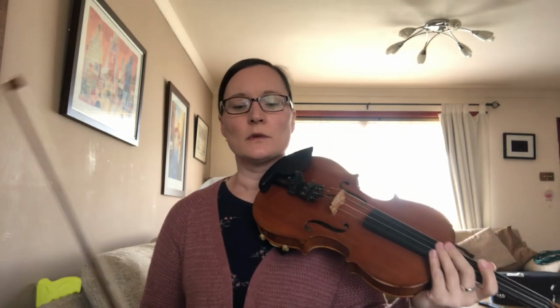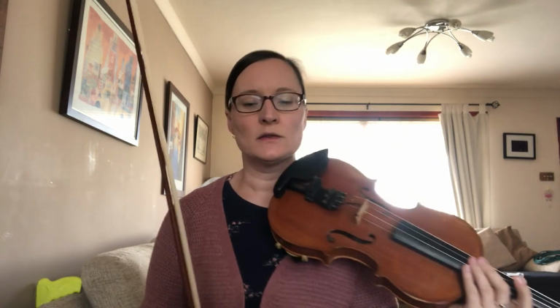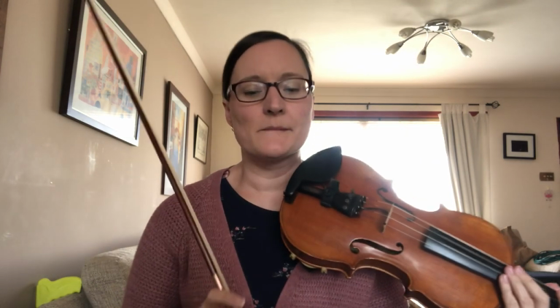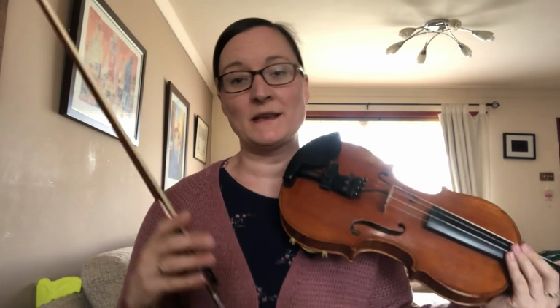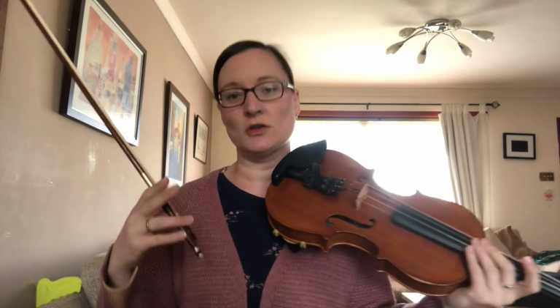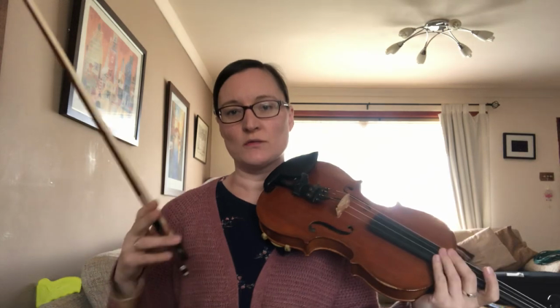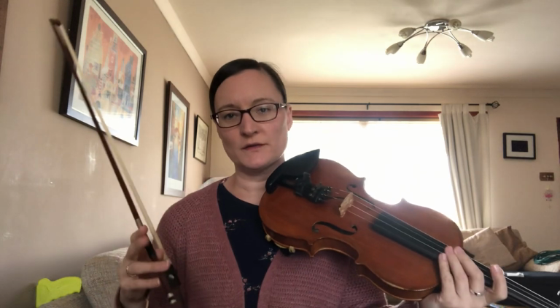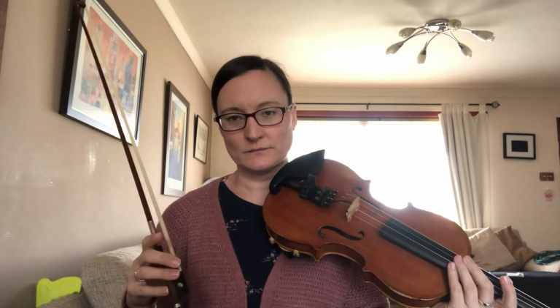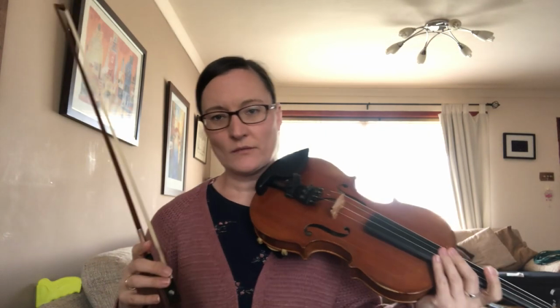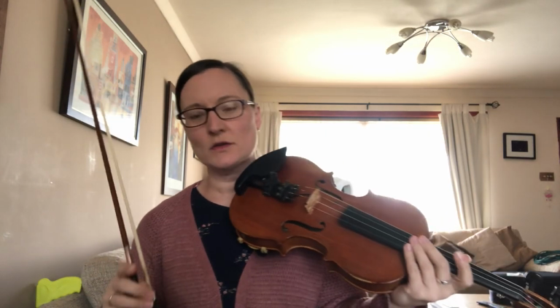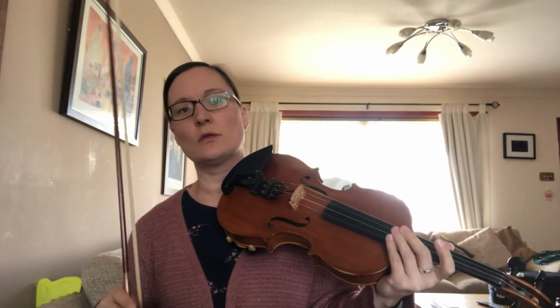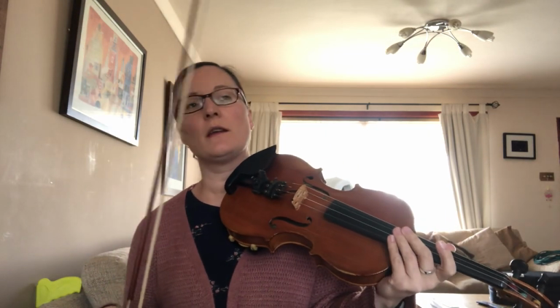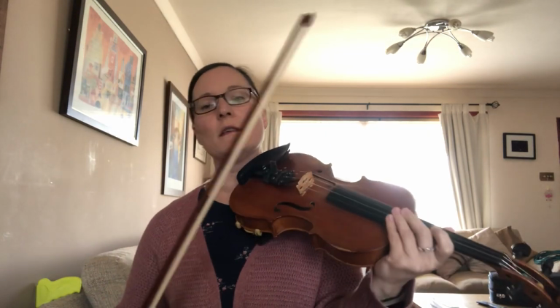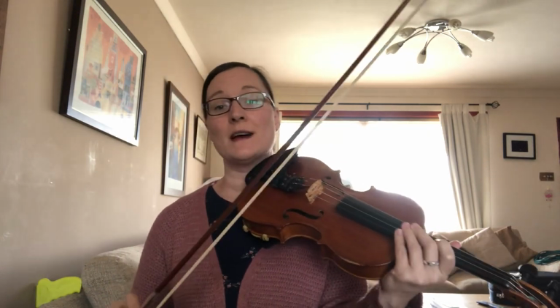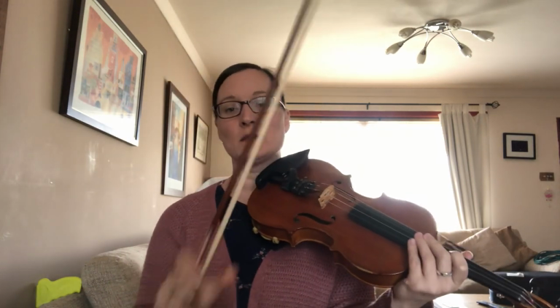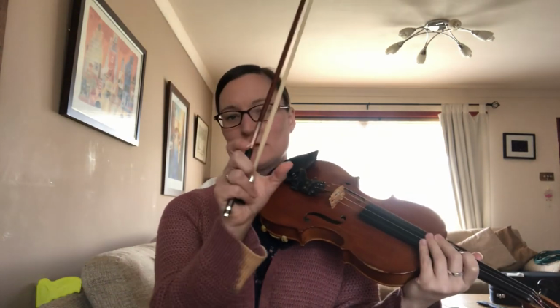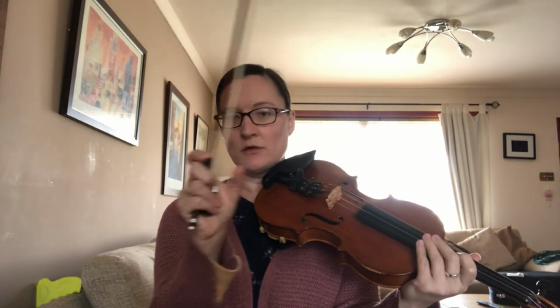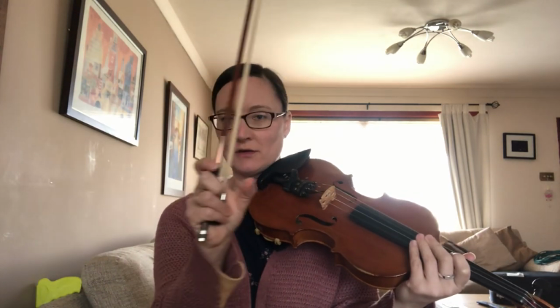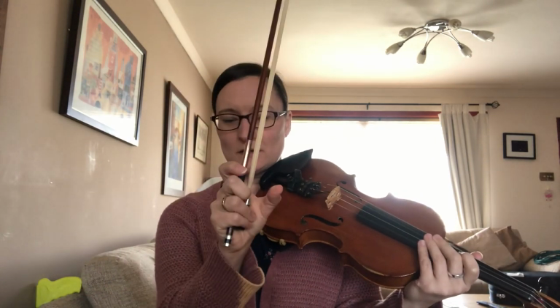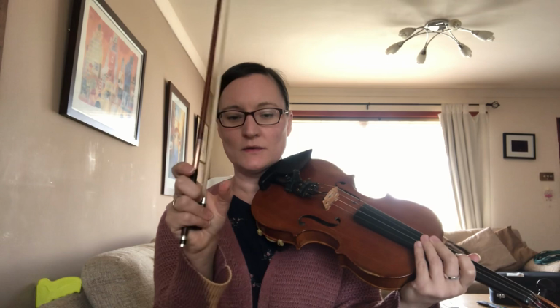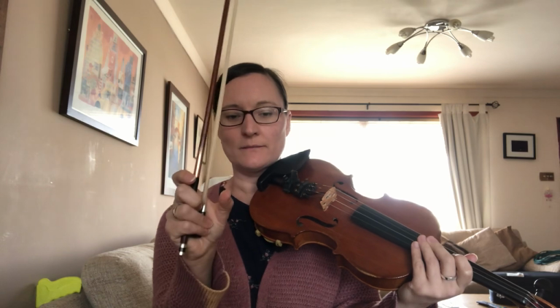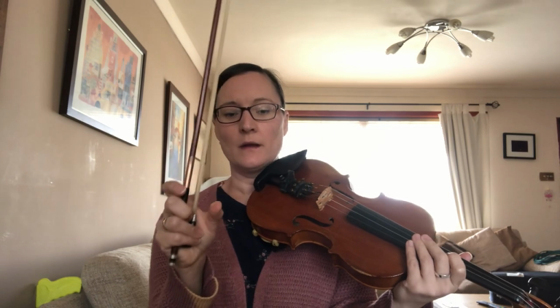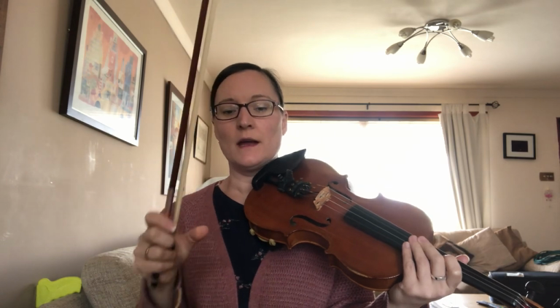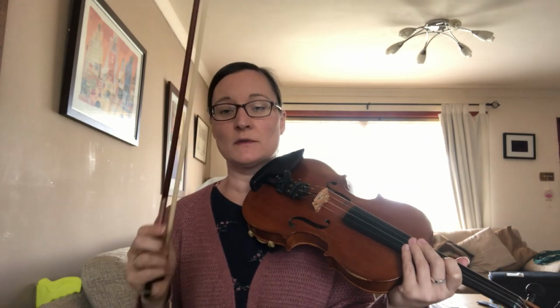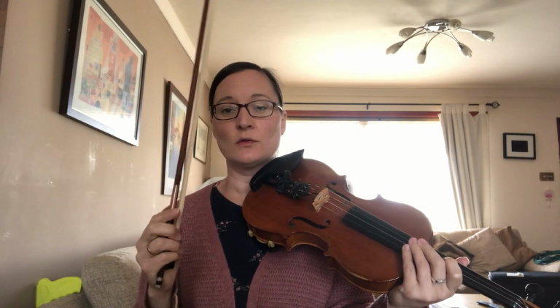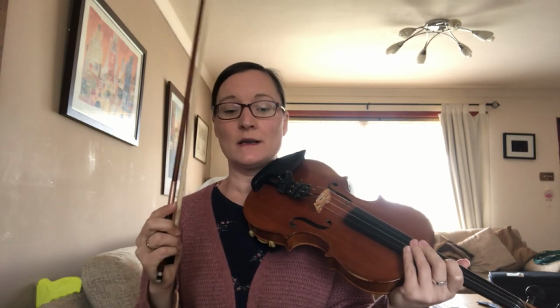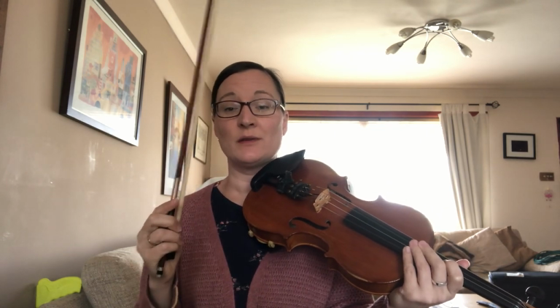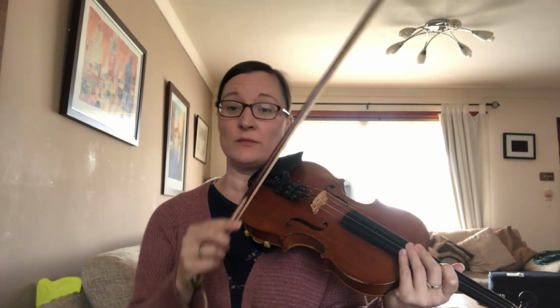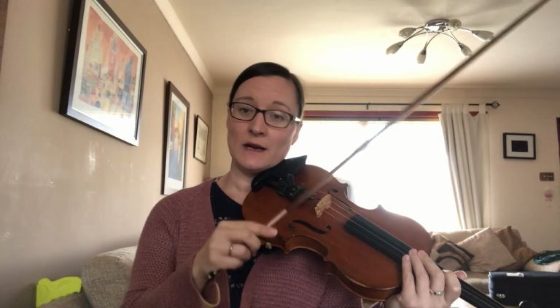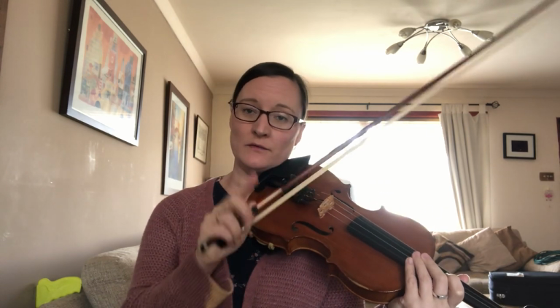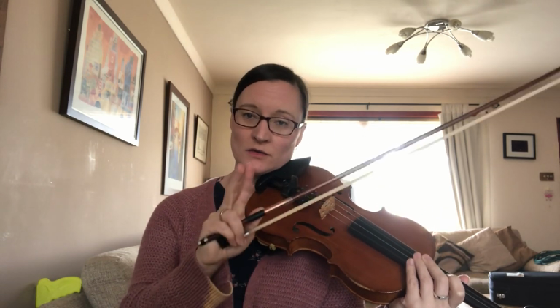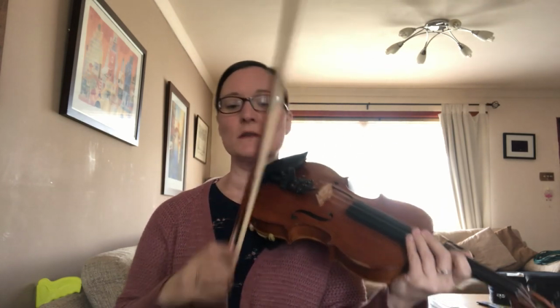Okay, so this is a dotted waltz, so that means there's long, short notes. An example of that would be the very first two notes.